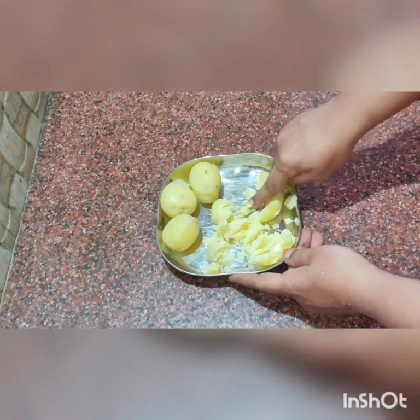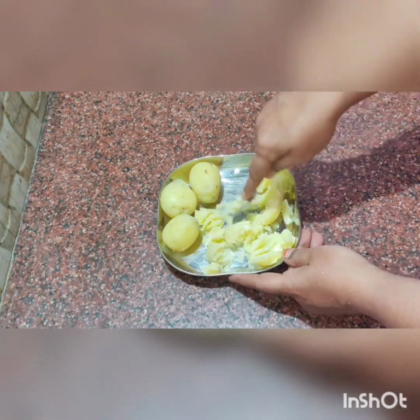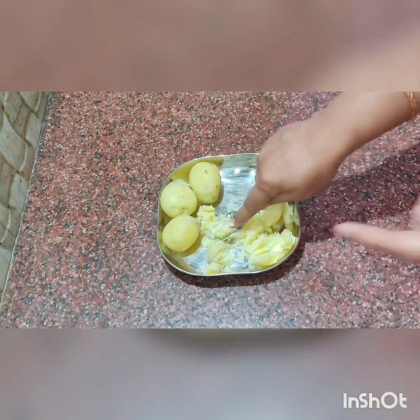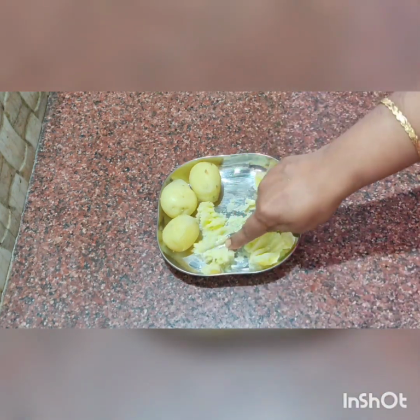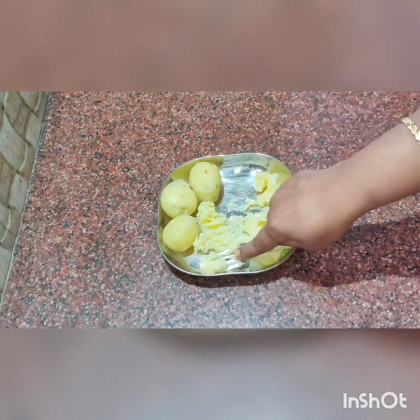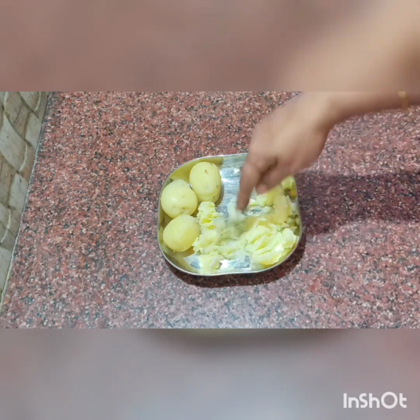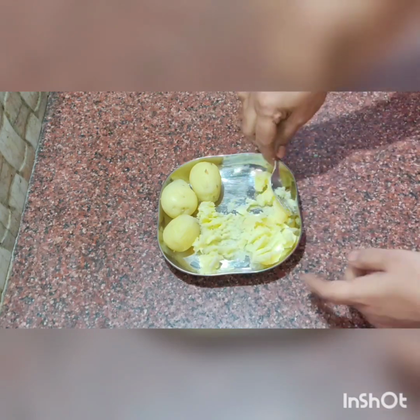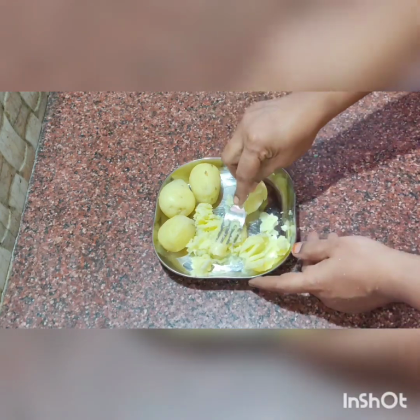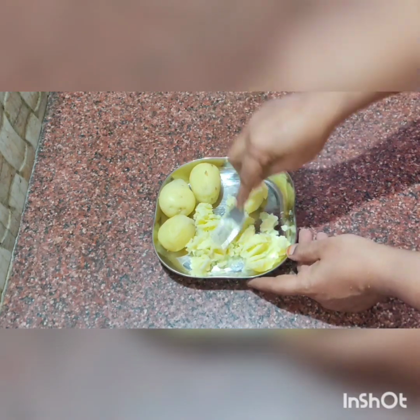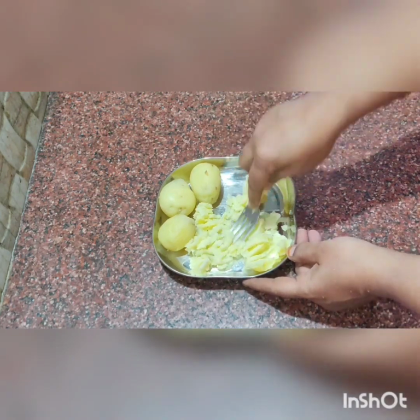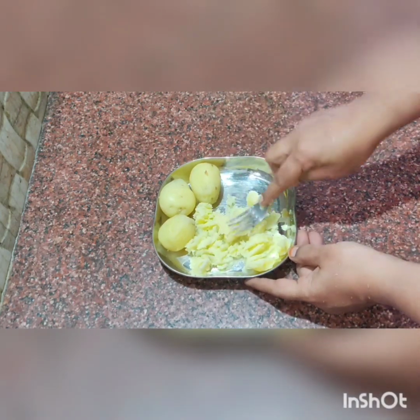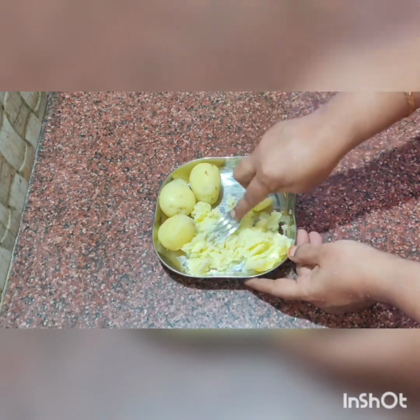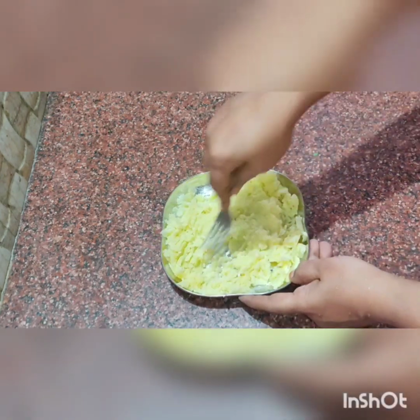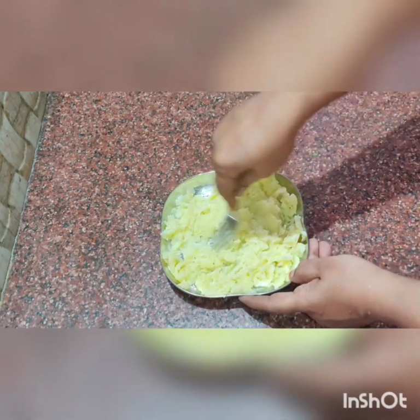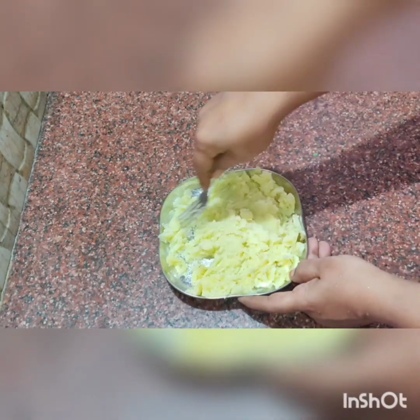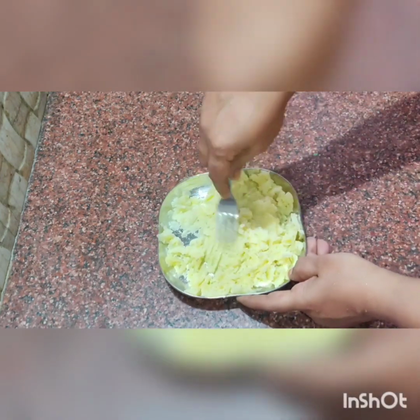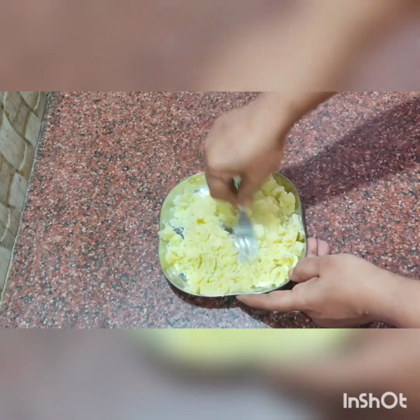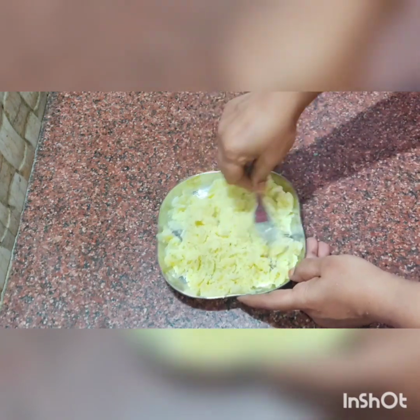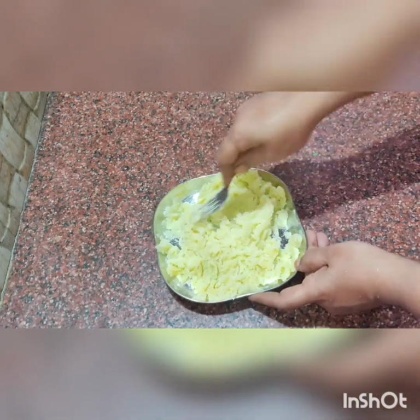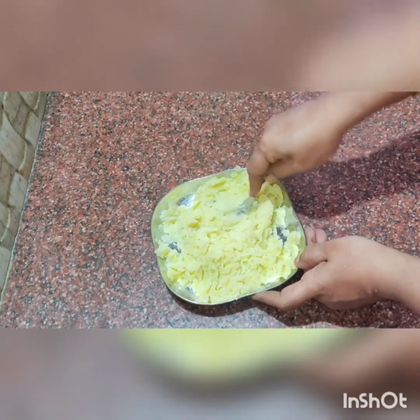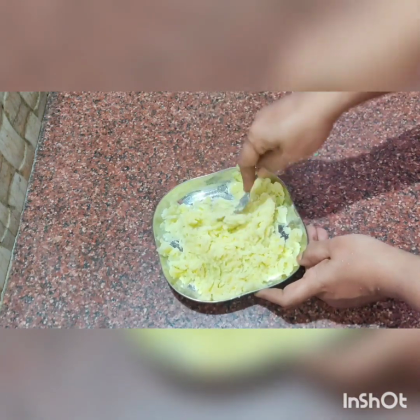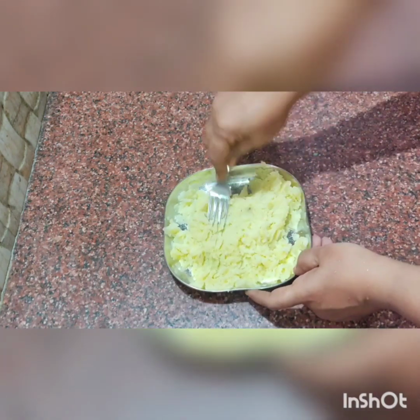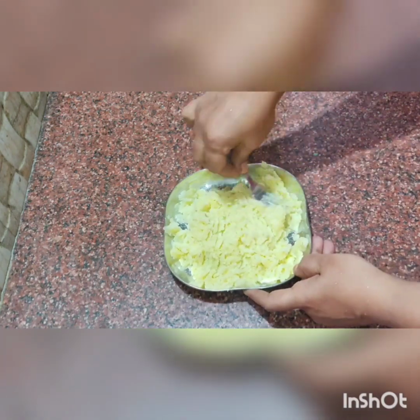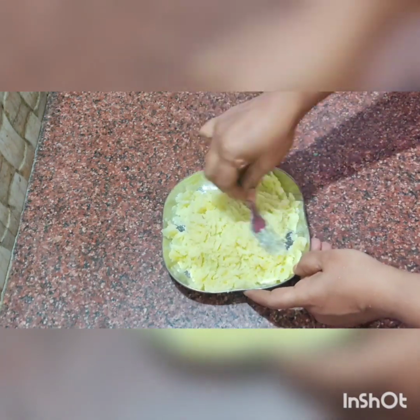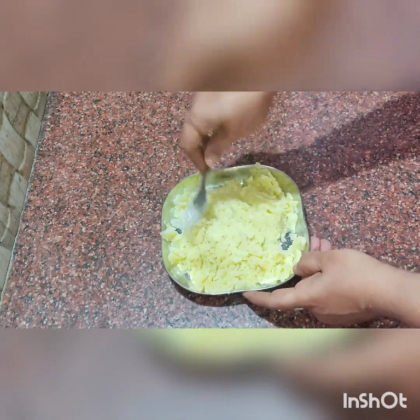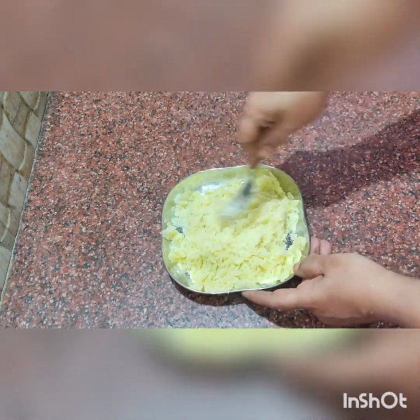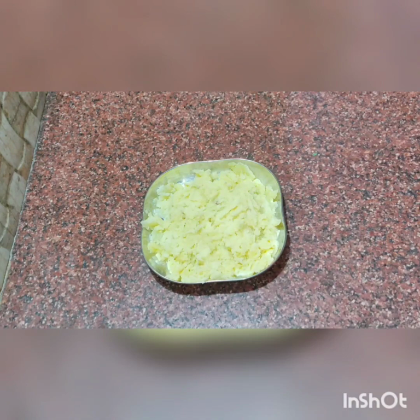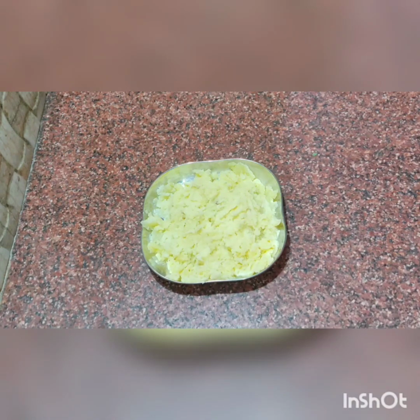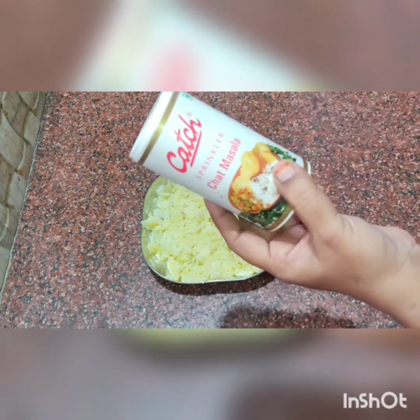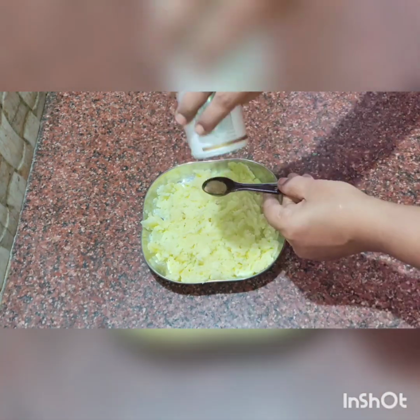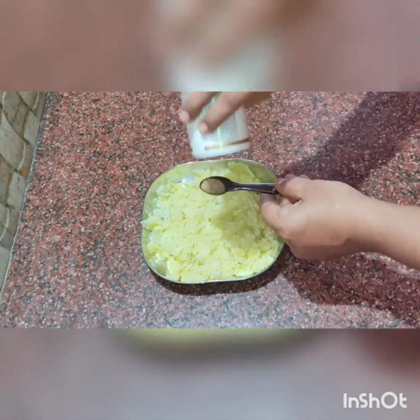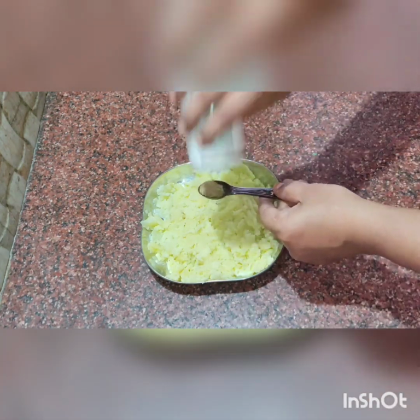Now we will smash the dough. Let's do it. First,